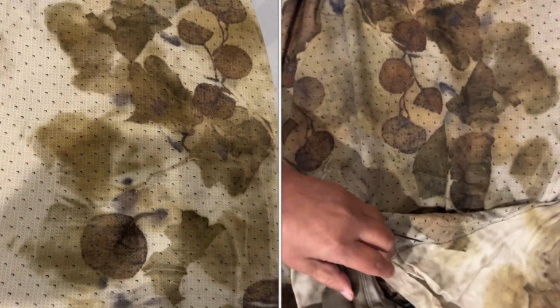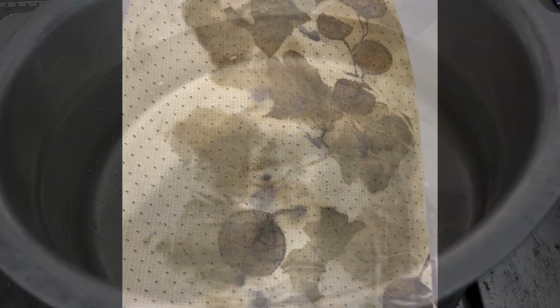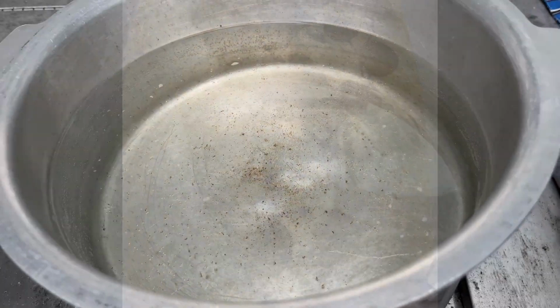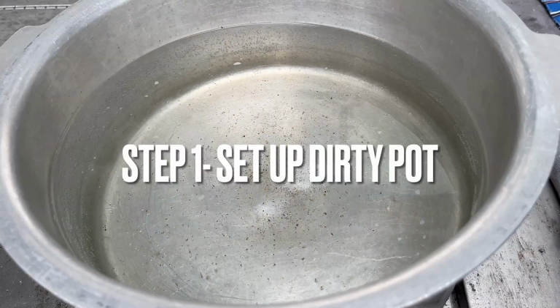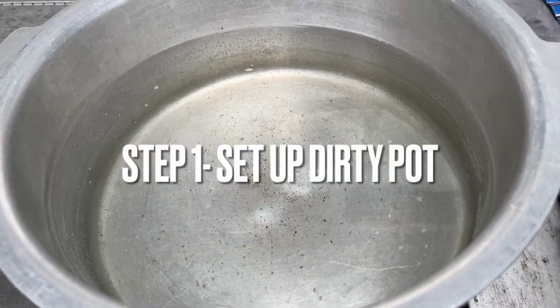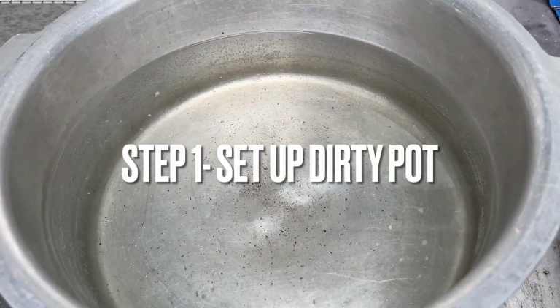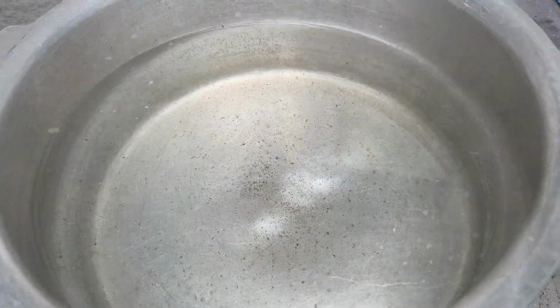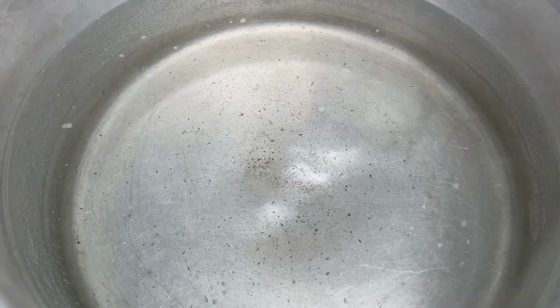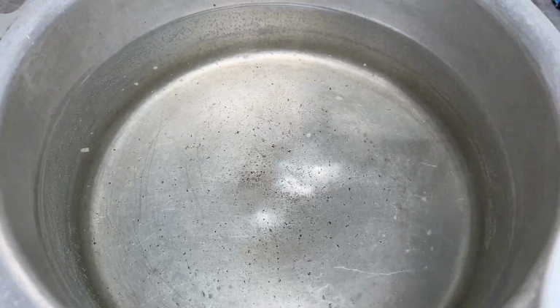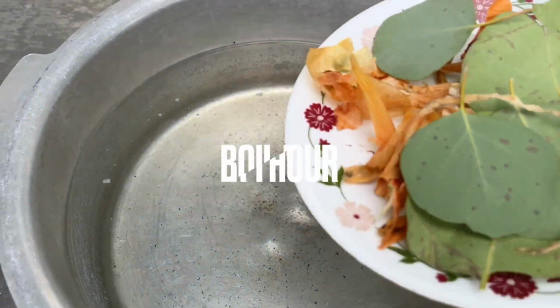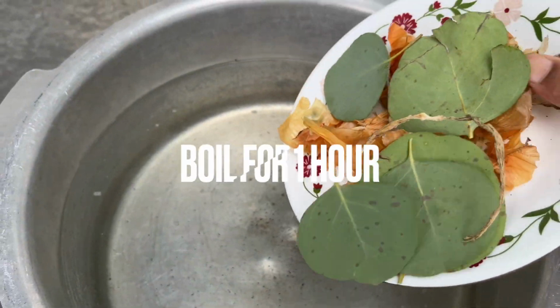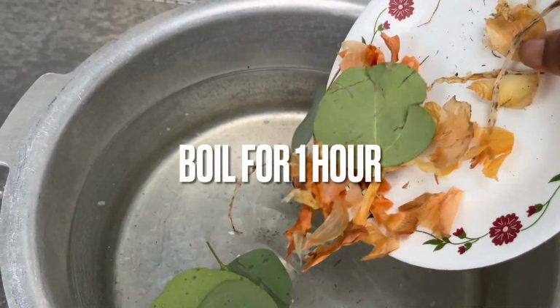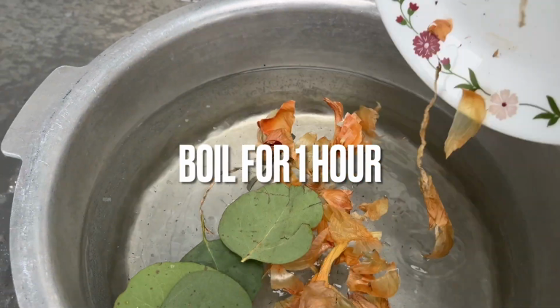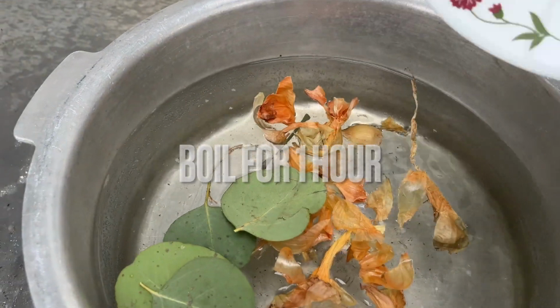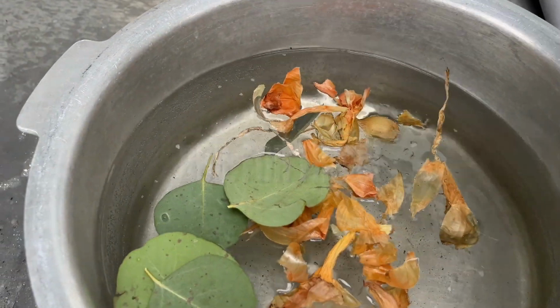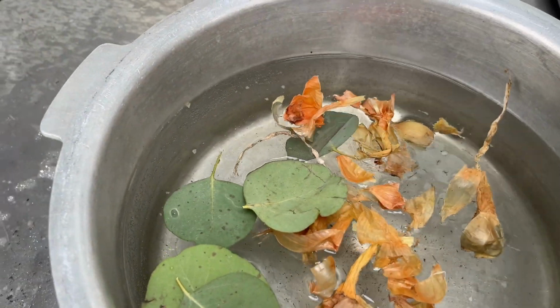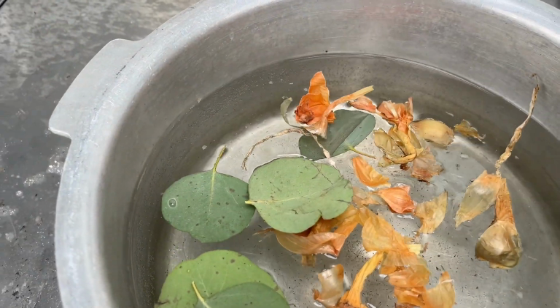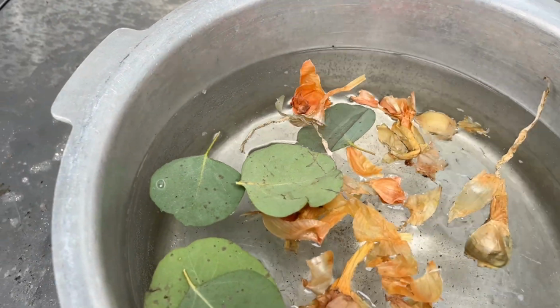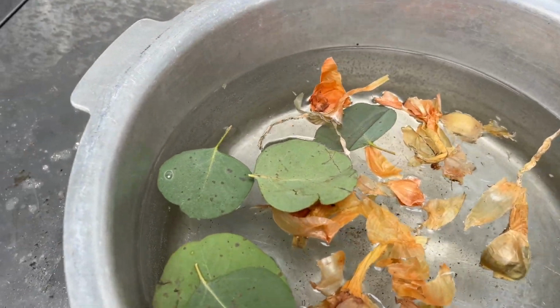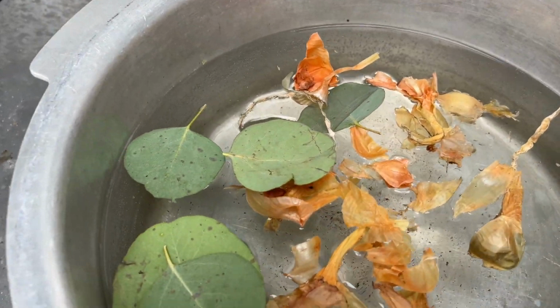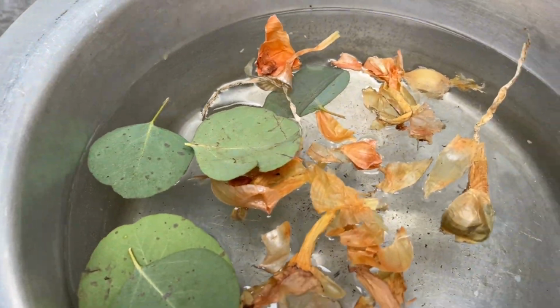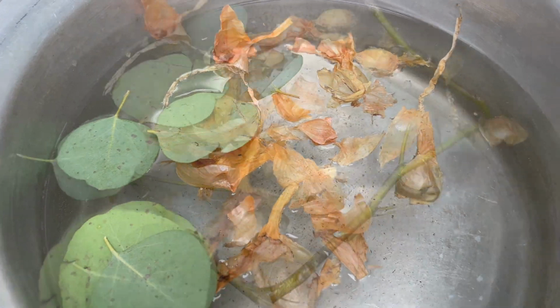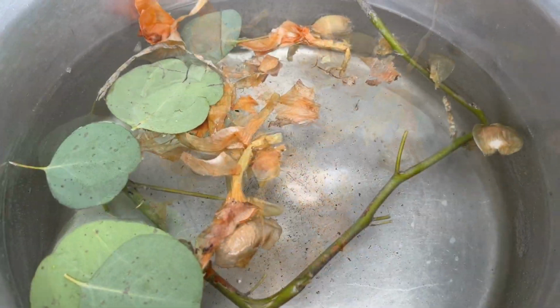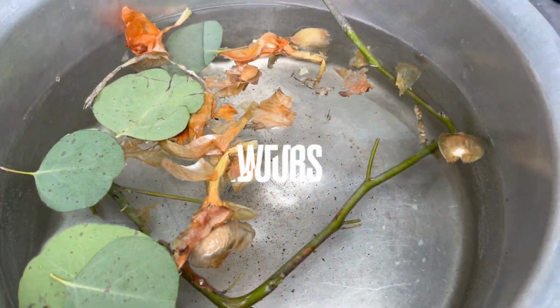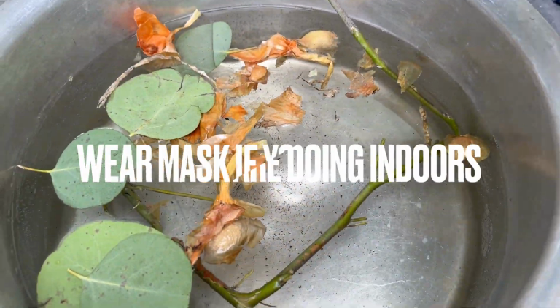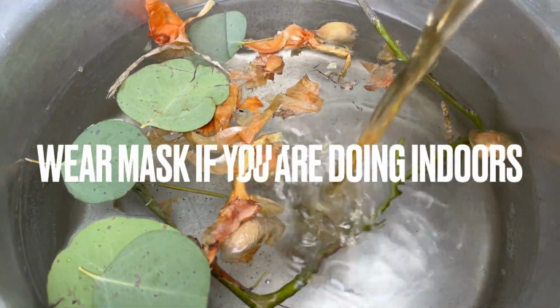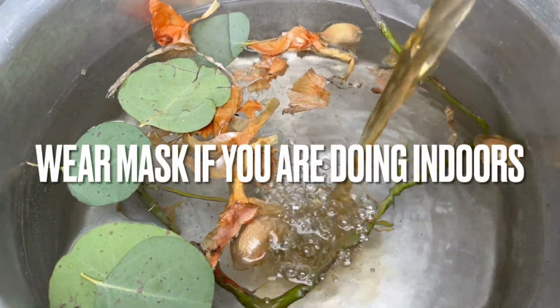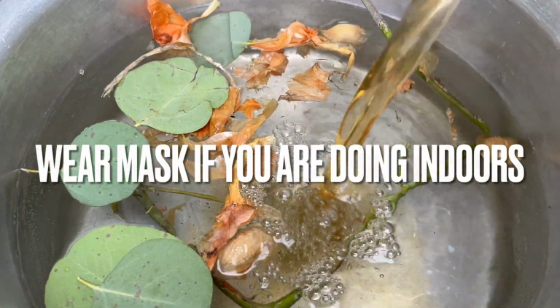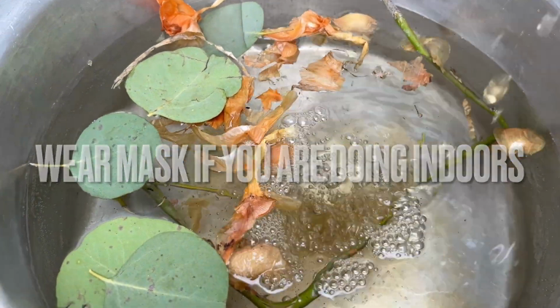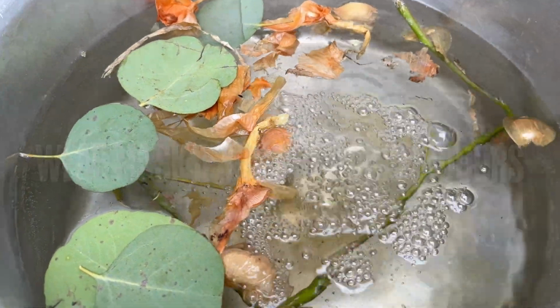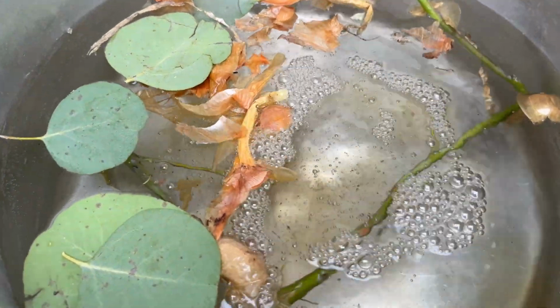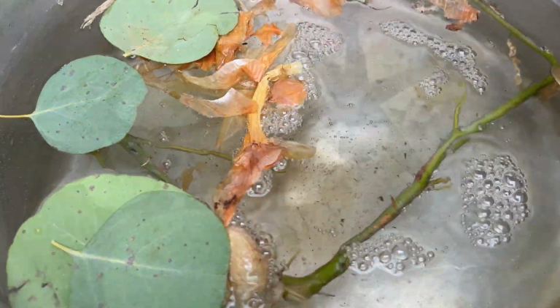Setting up the dirty pot — any quantity is okay. Add some onion skins, eucalyptus leaves, vinegar (any vinegar works), and any rustic iron.